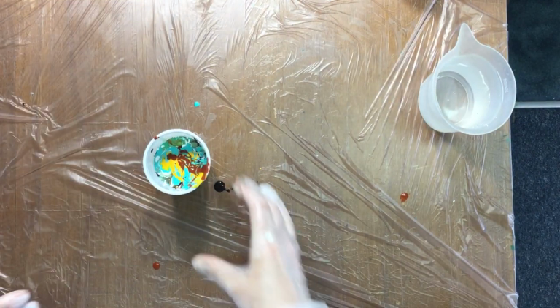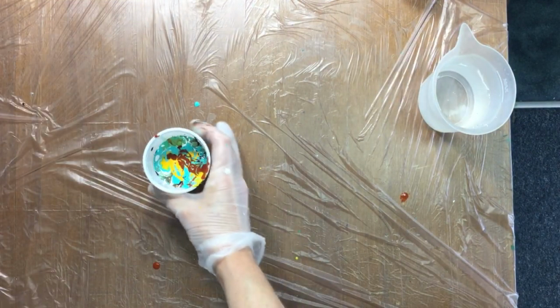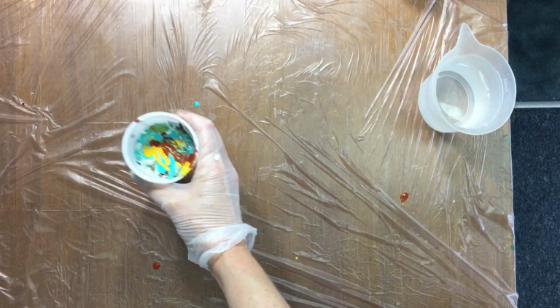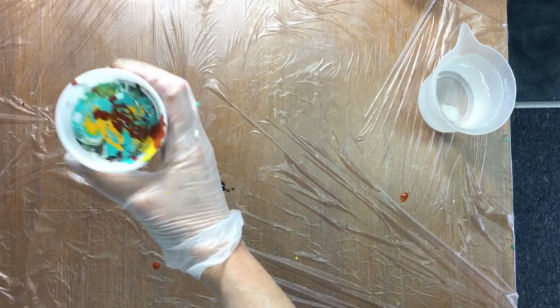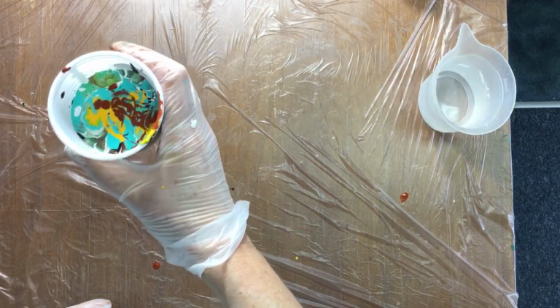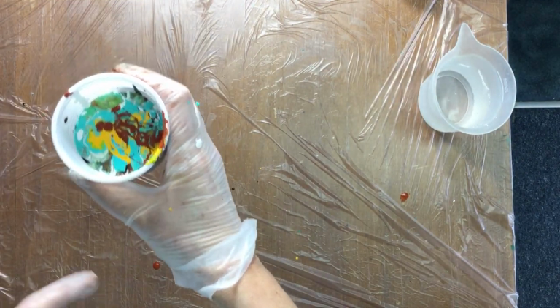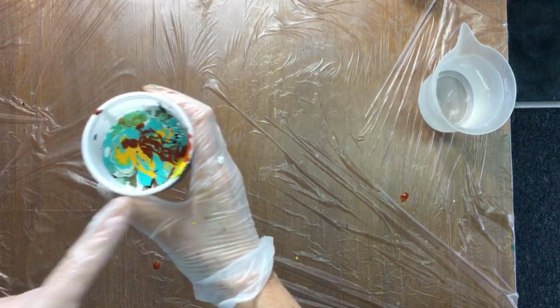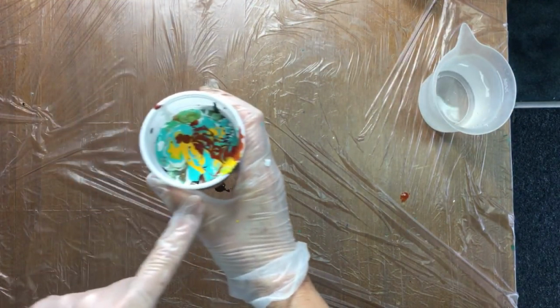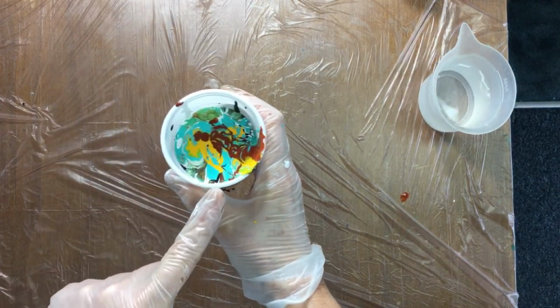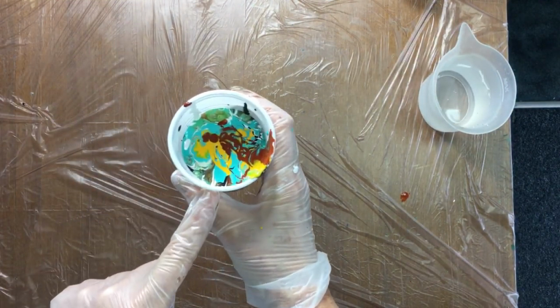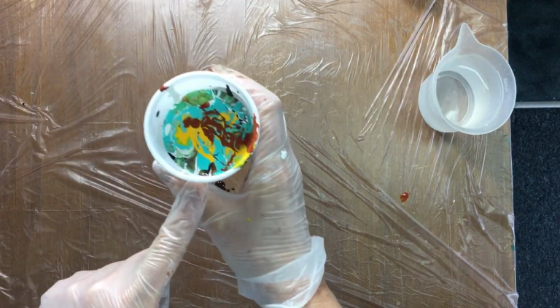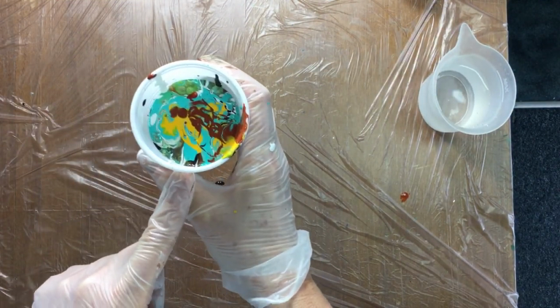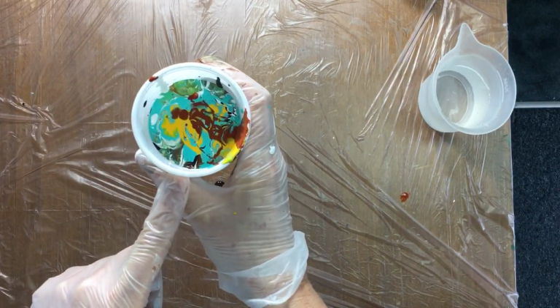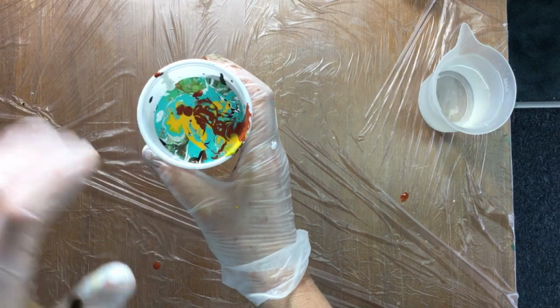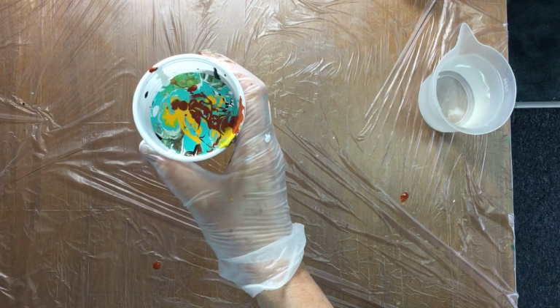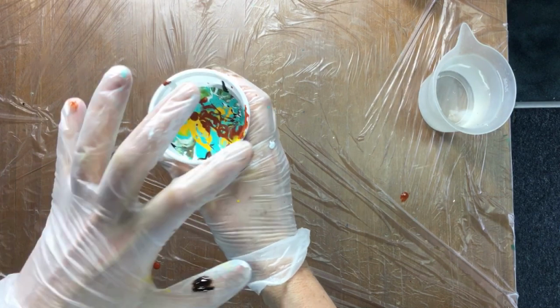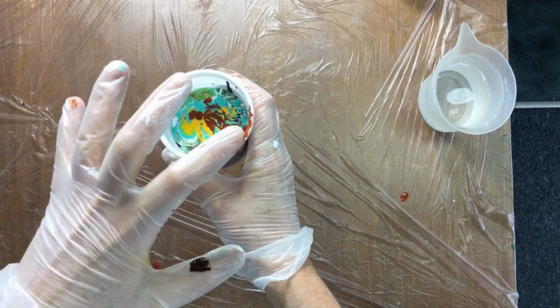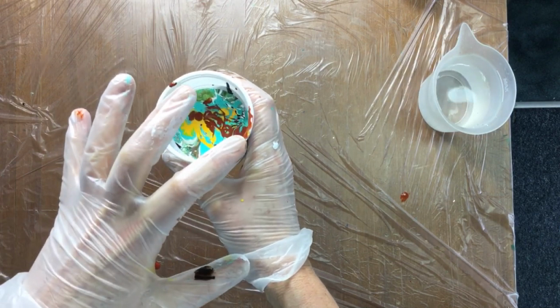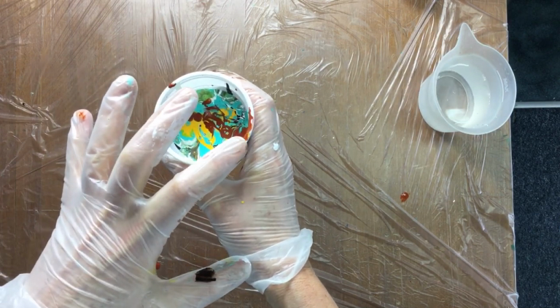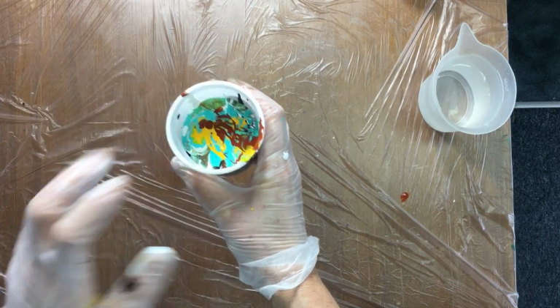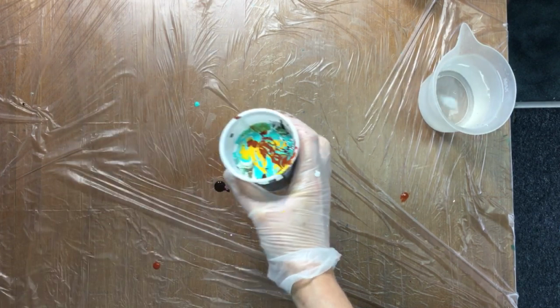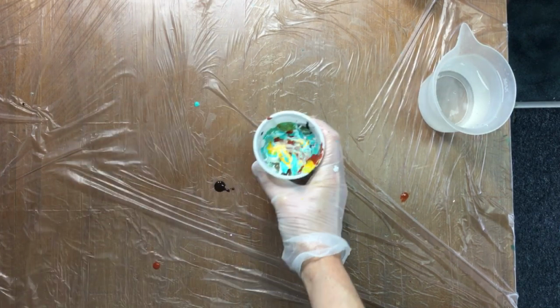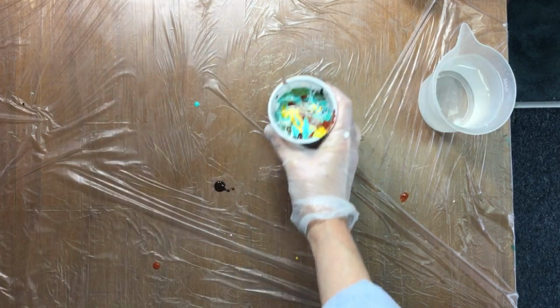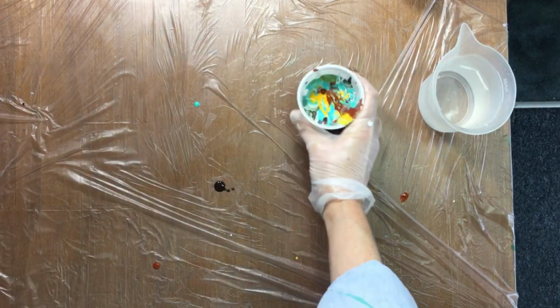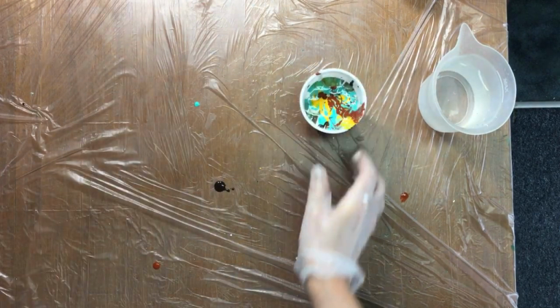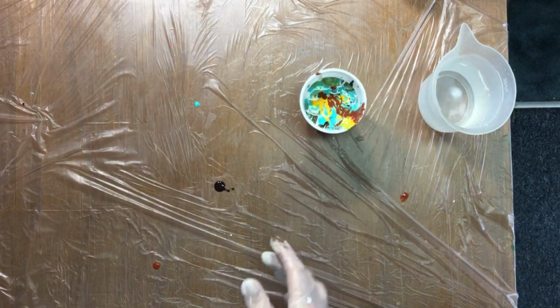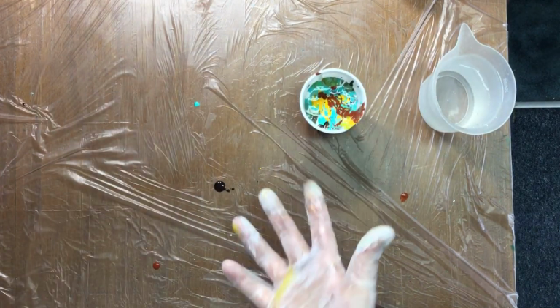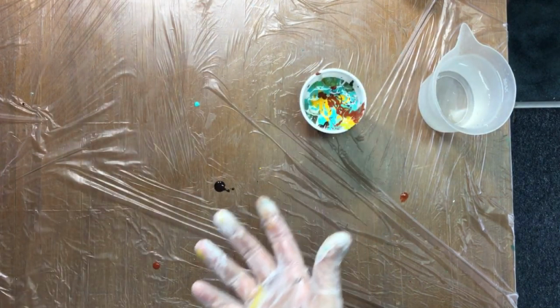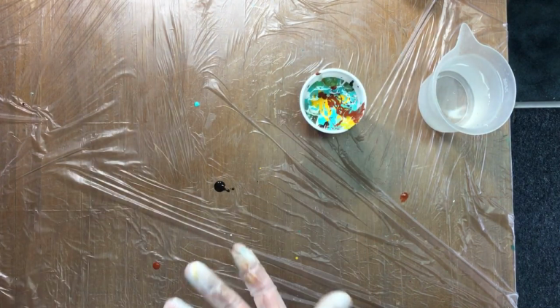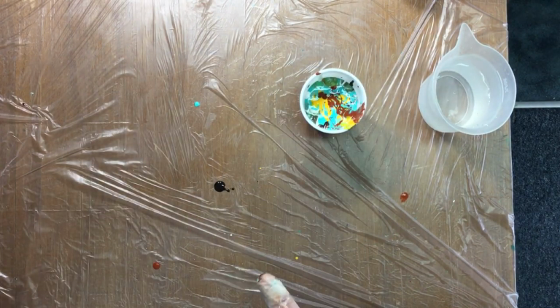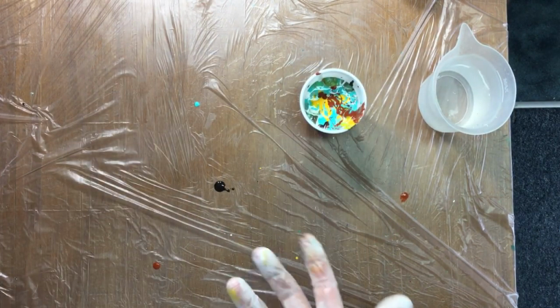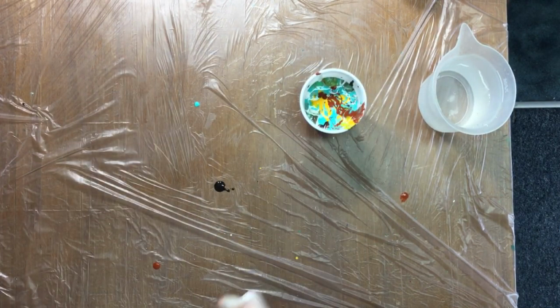So now we have a cup, and this is called a dirty pour because we put everything in one cup — and that's why they call it a dirty pour.